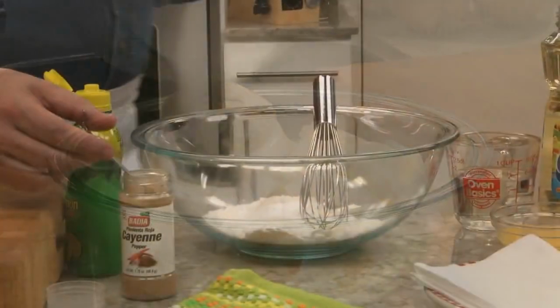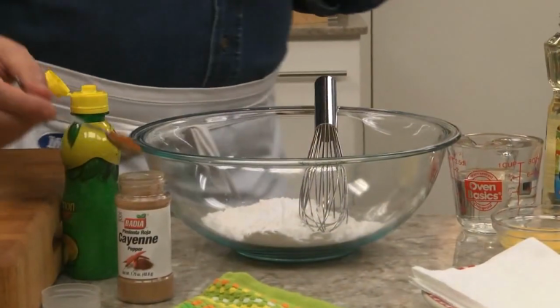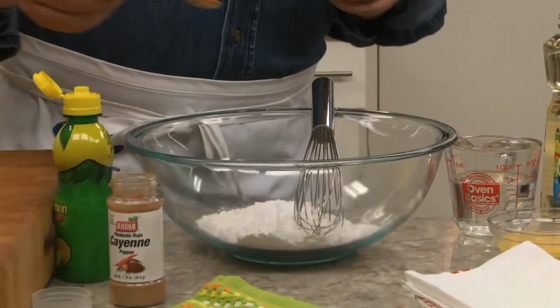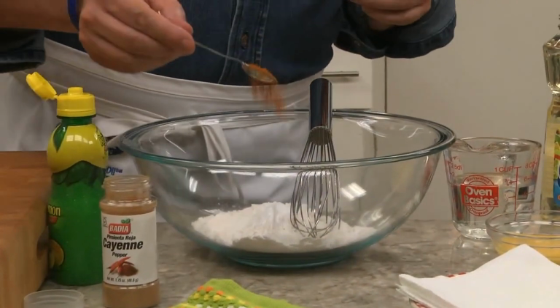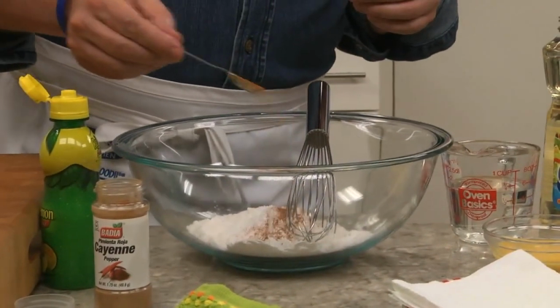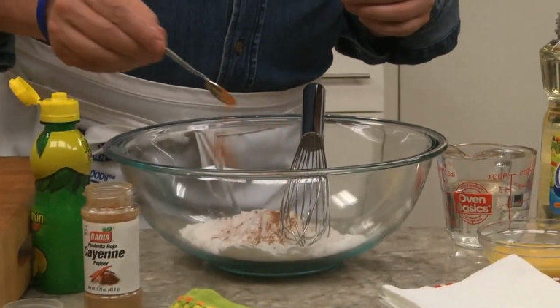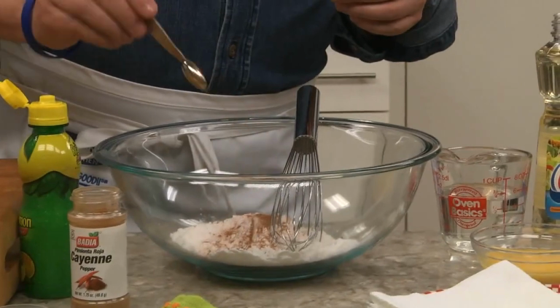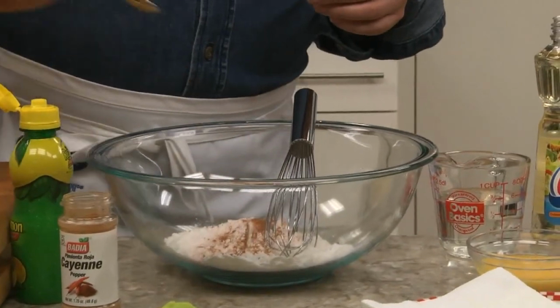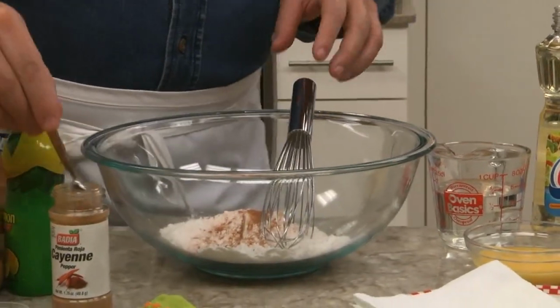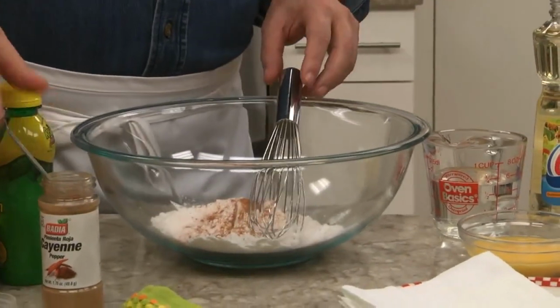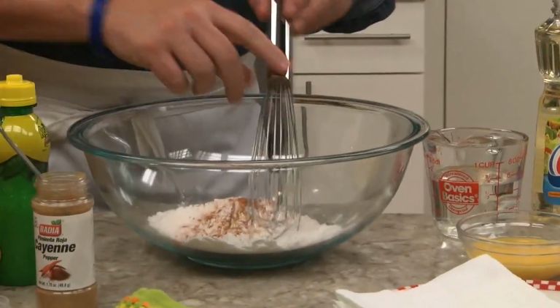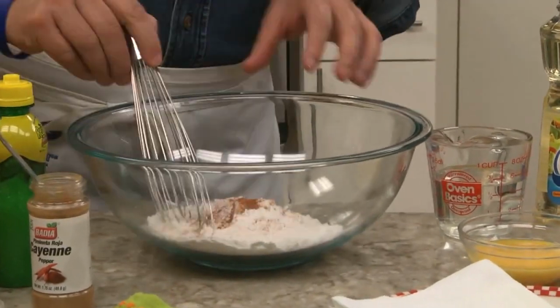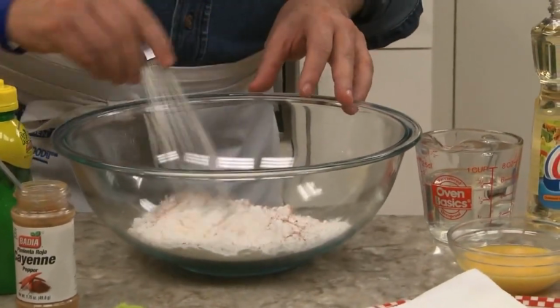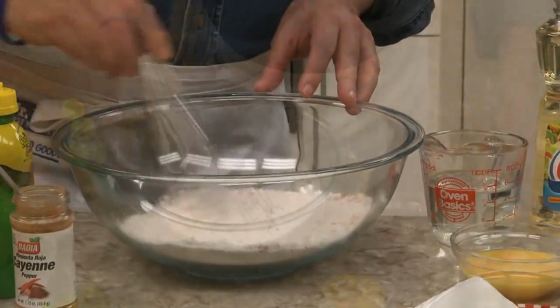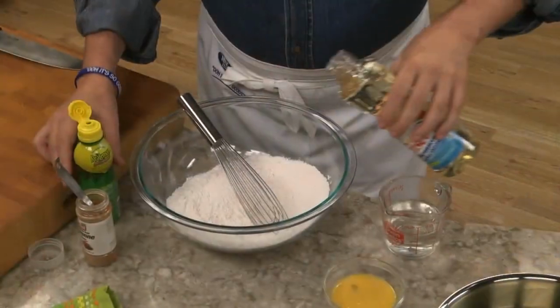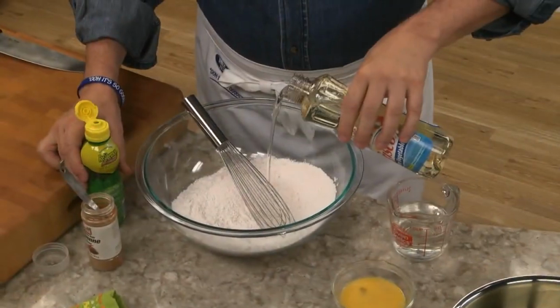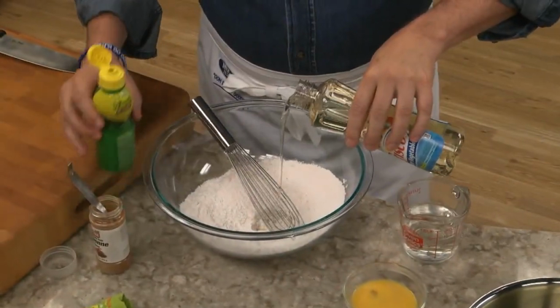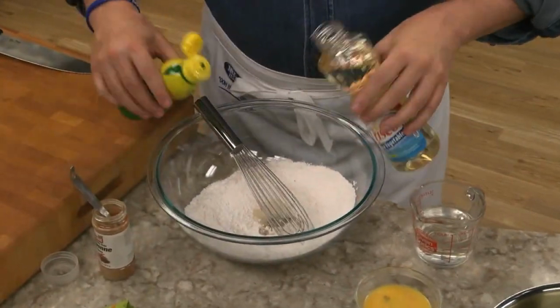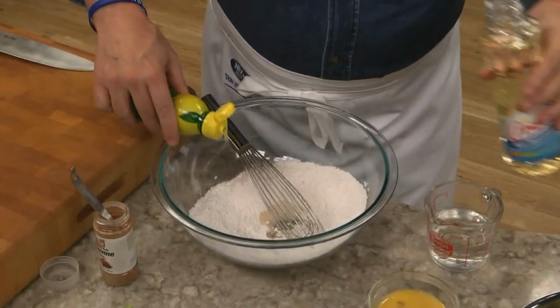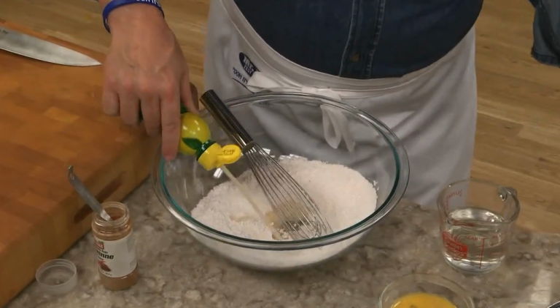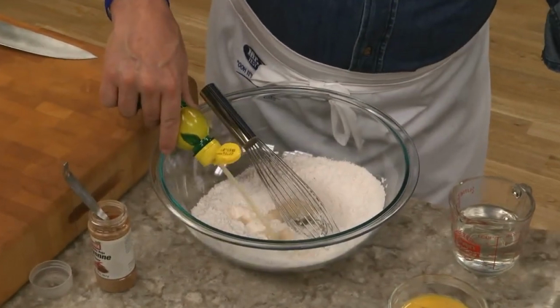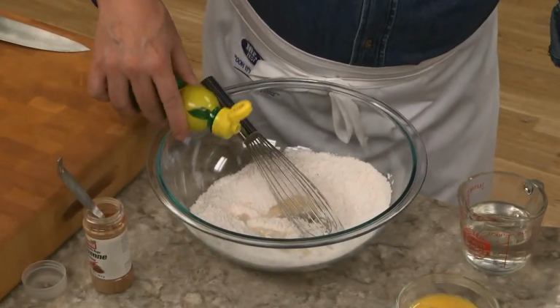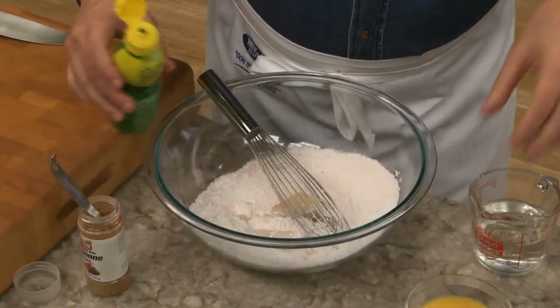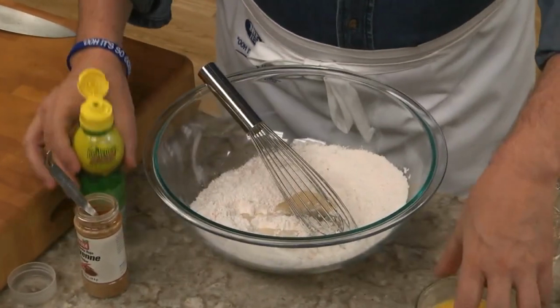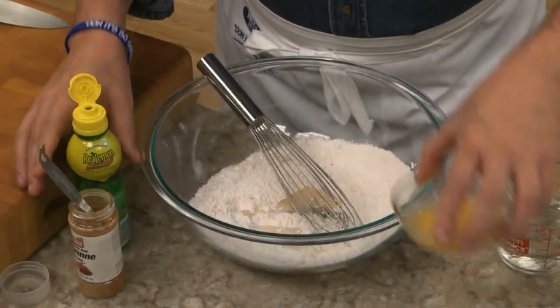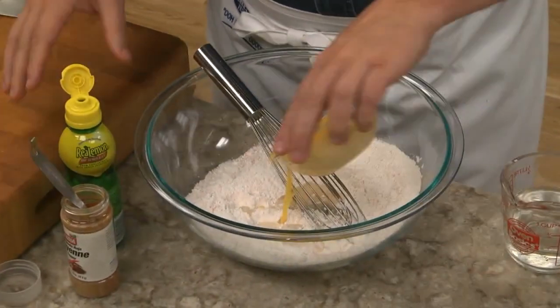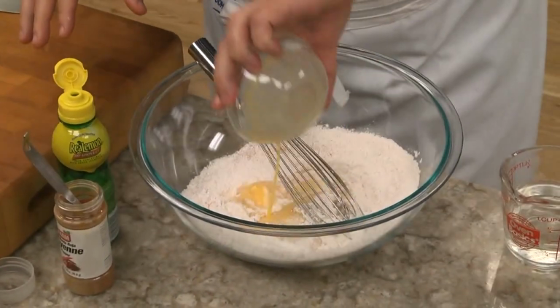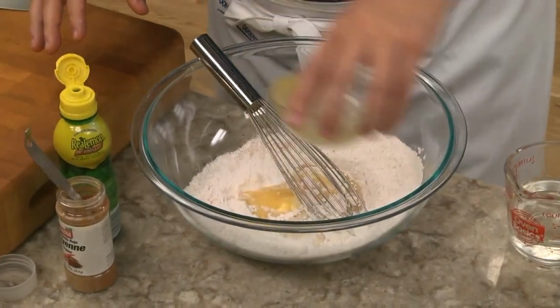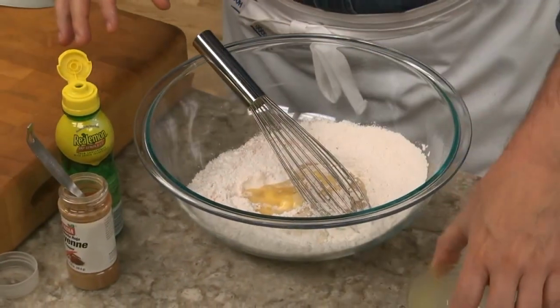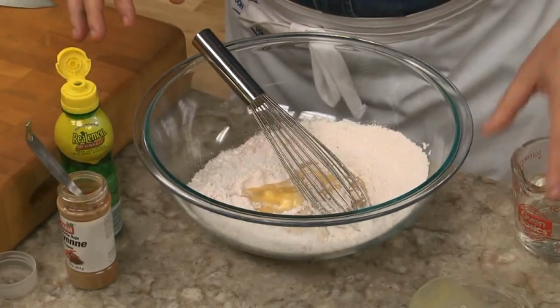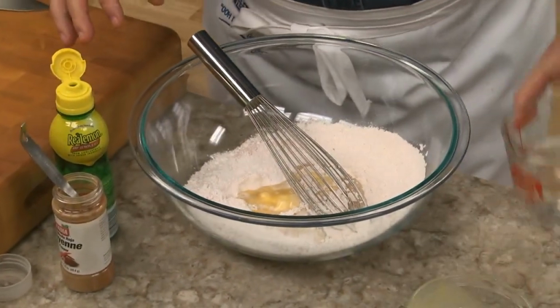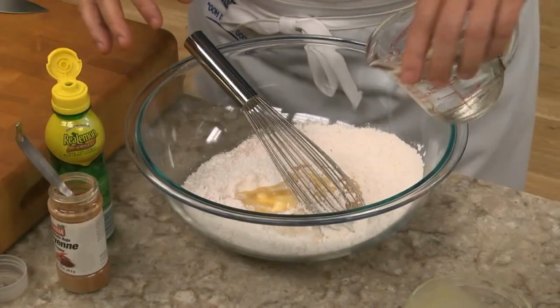Next, we mix together our batter, which is simply some flour, baking powder, salt, and a little cayenne pepper. To that, we add vegetable oil, a splash of lemon juice, an egg, and a bit of water.